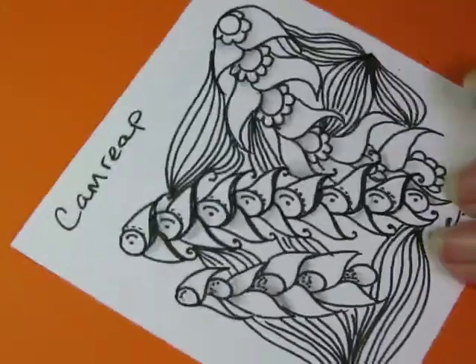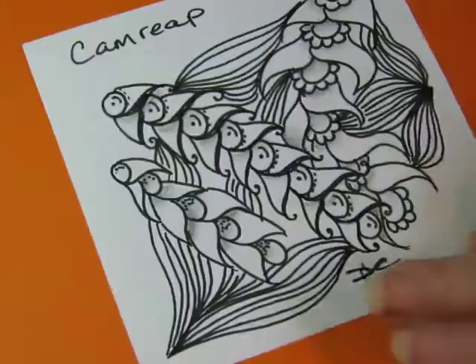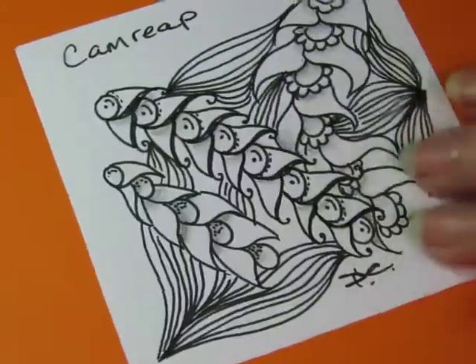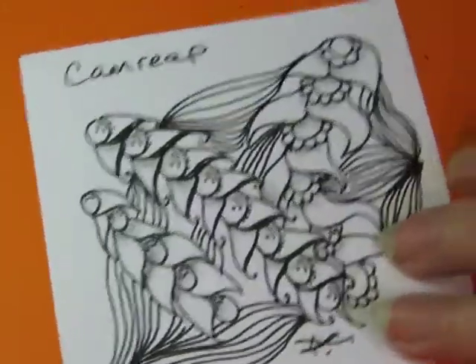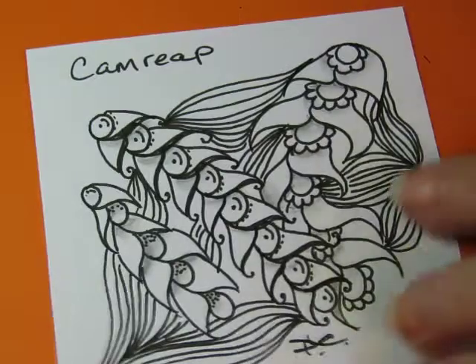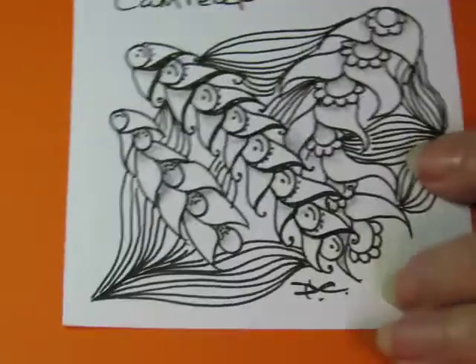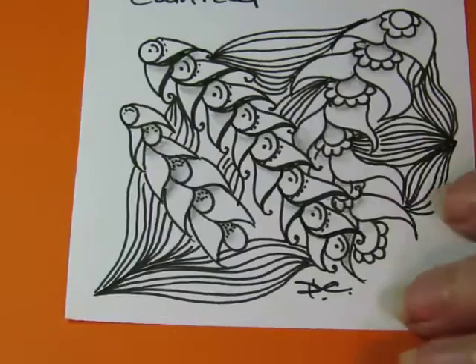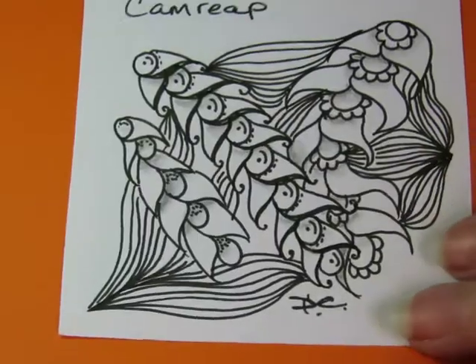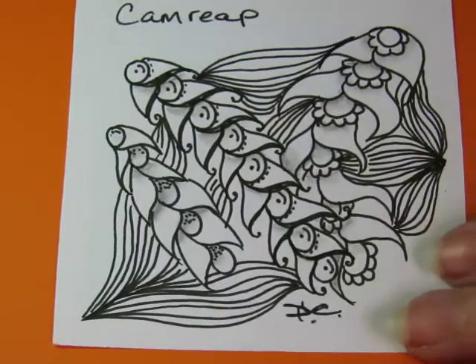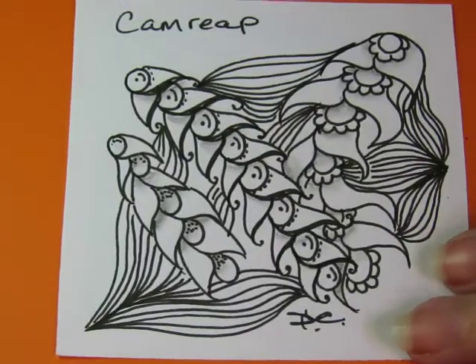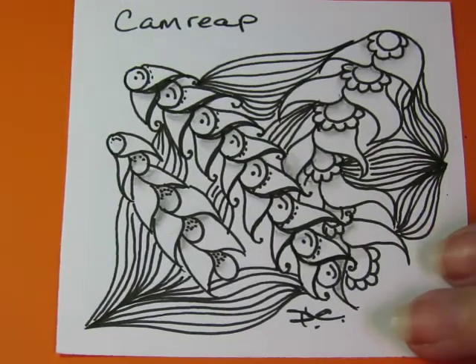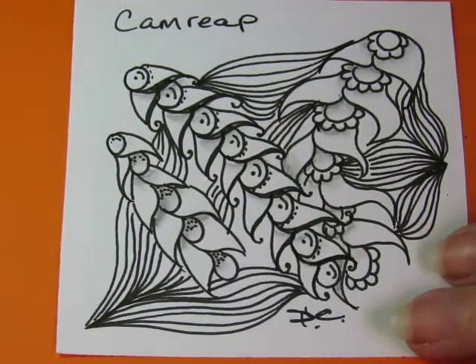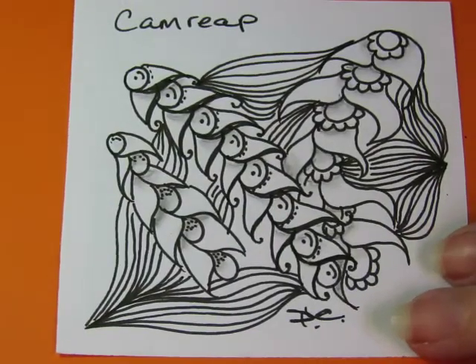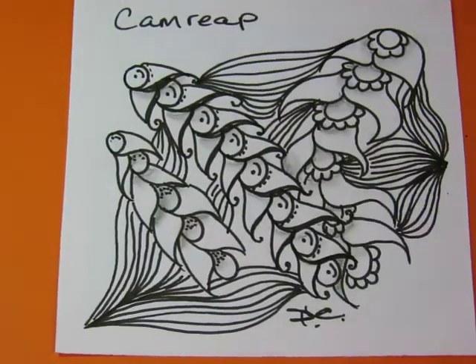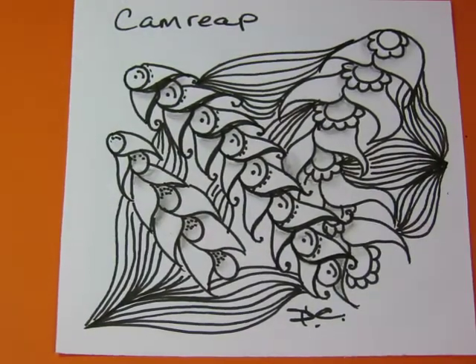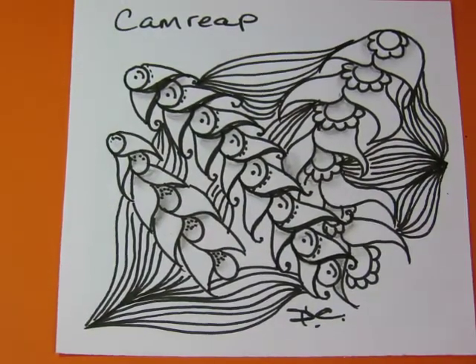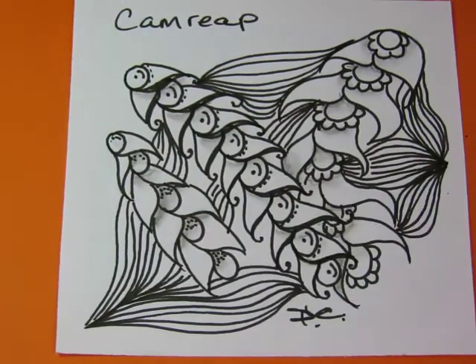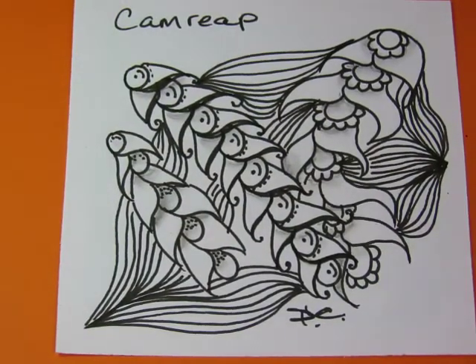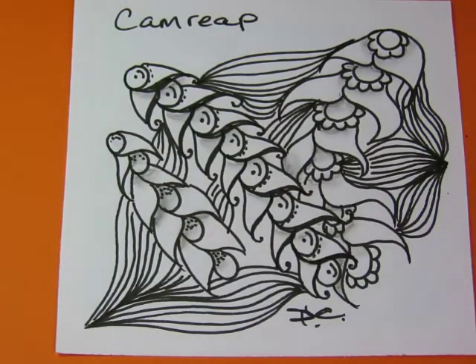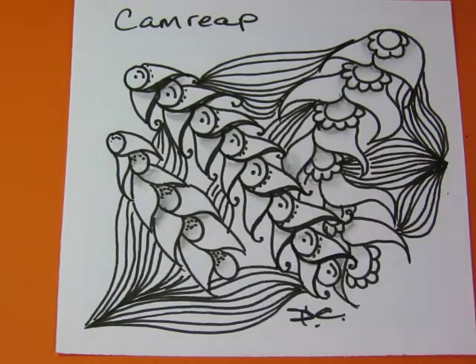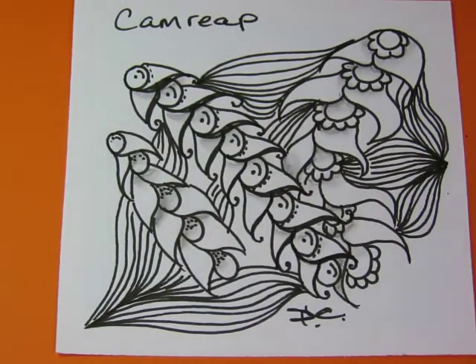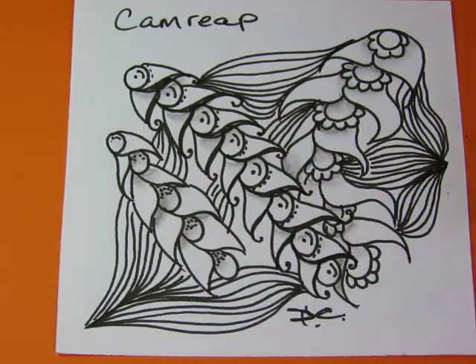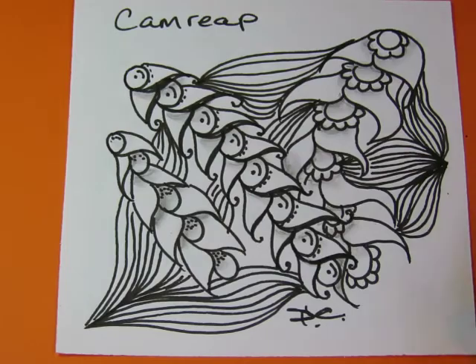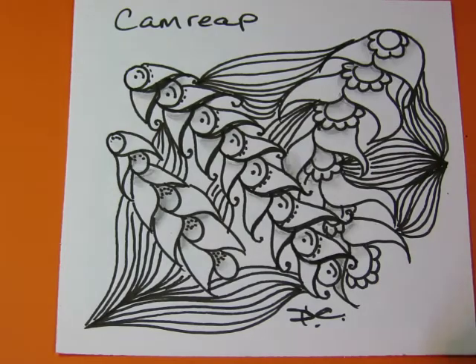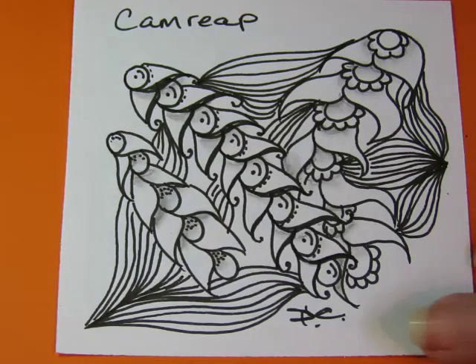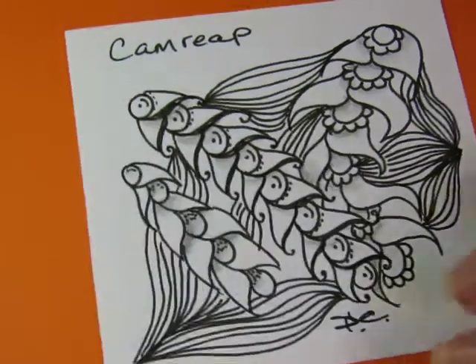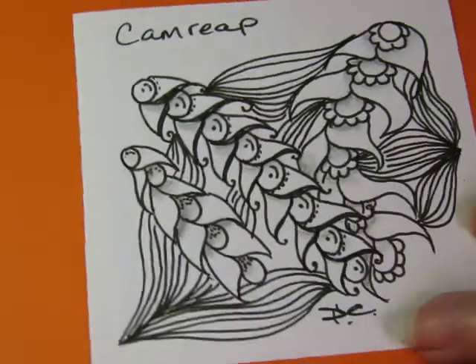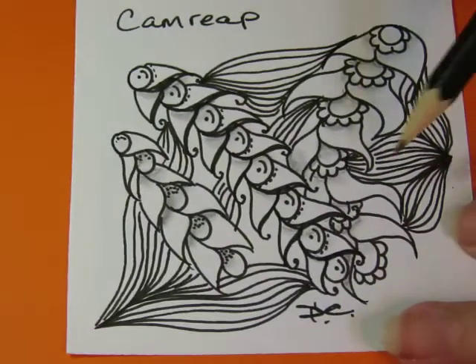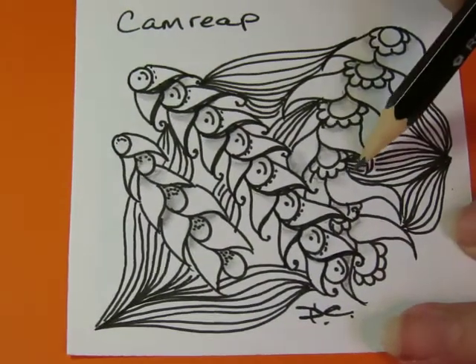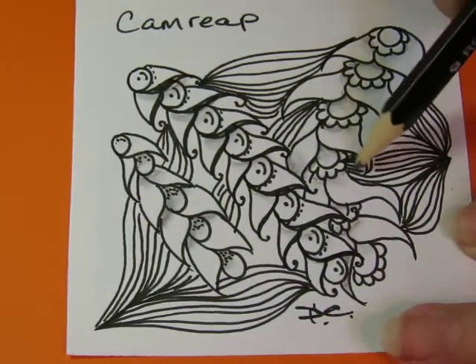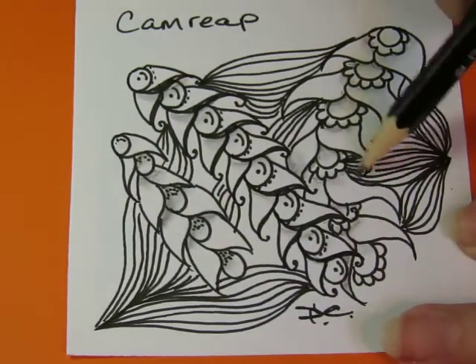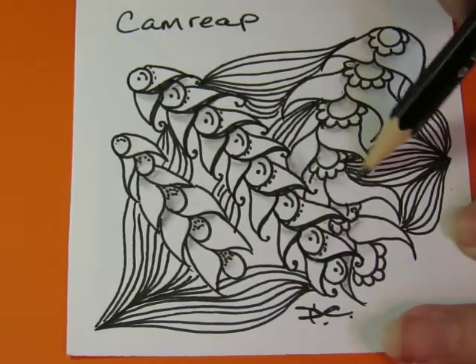That's better. It needed something. Wasn't sure what it needed, but it needed something. I just couldn't leave it as a not completed tile.